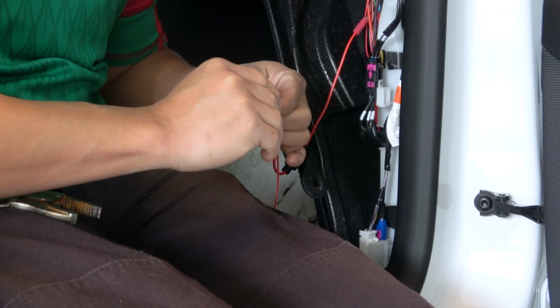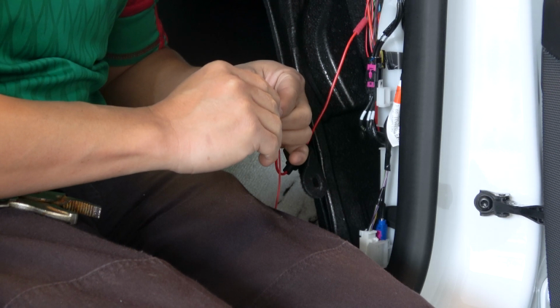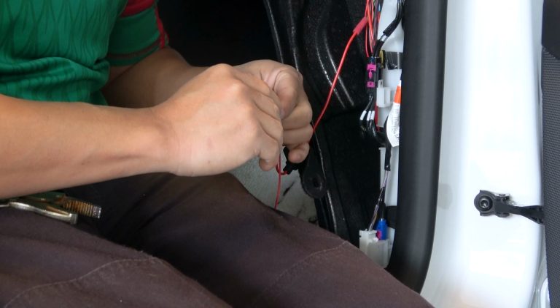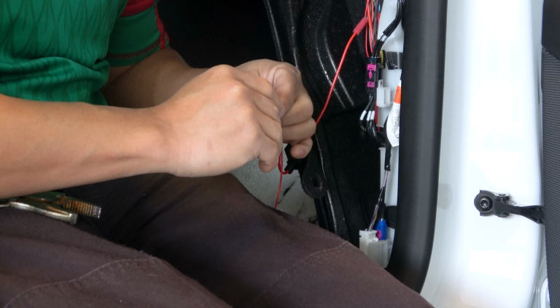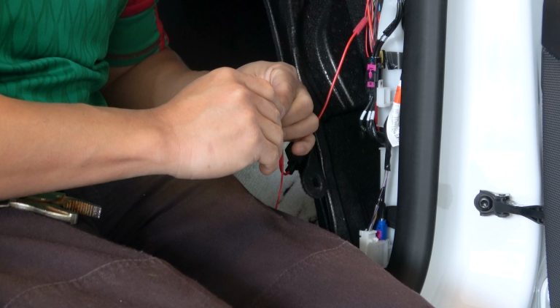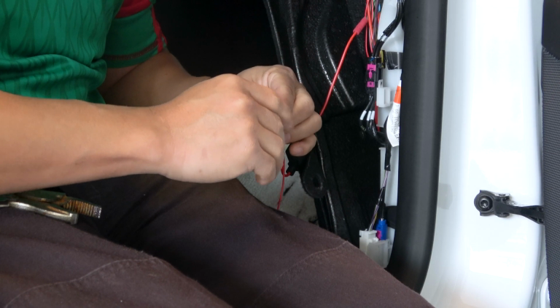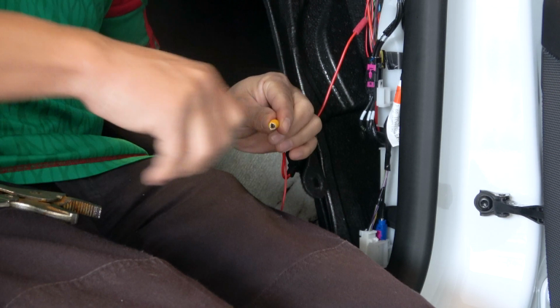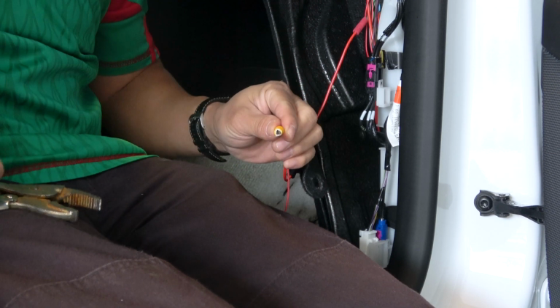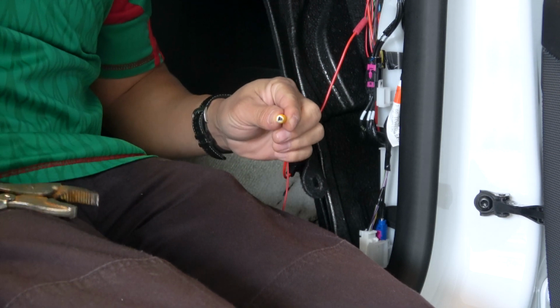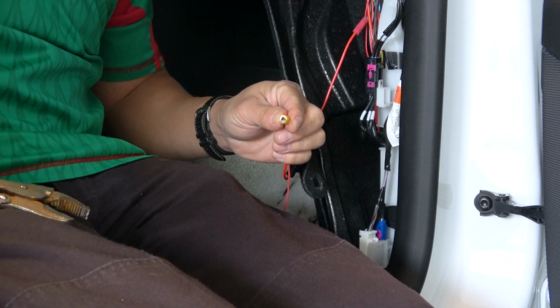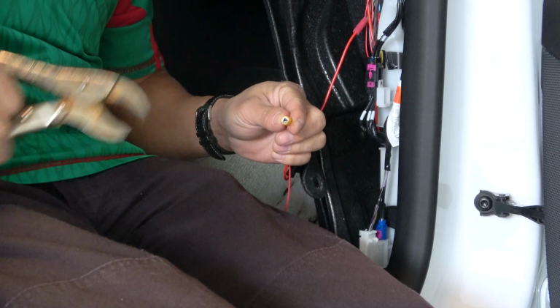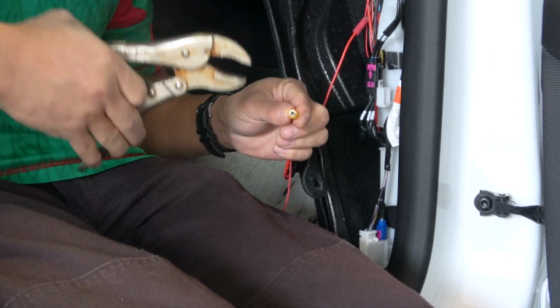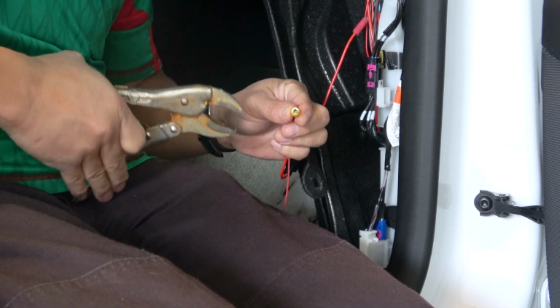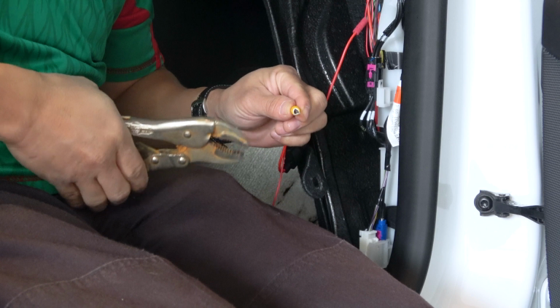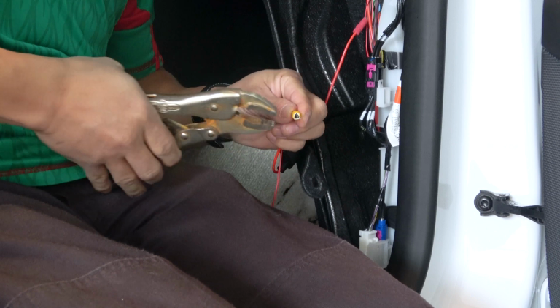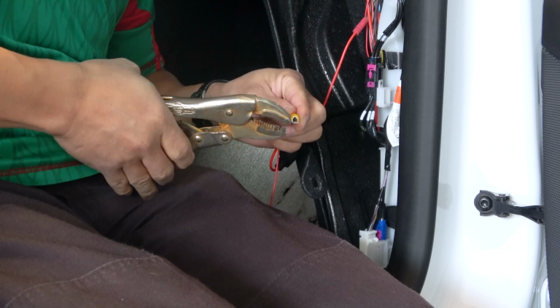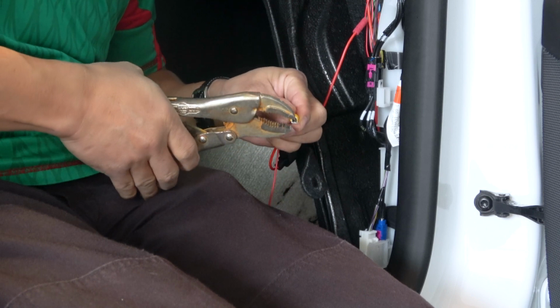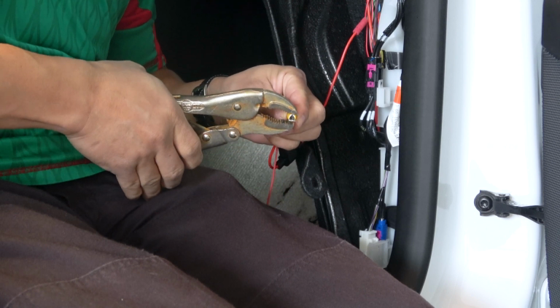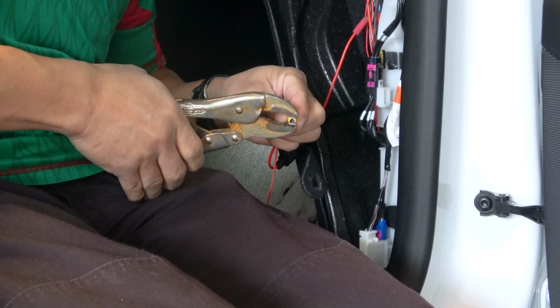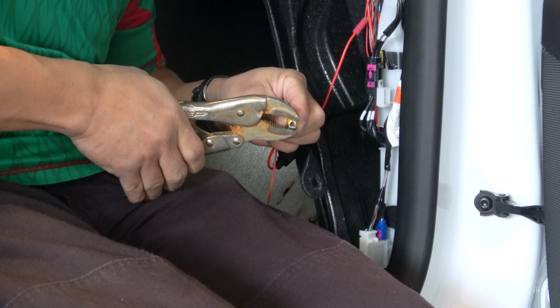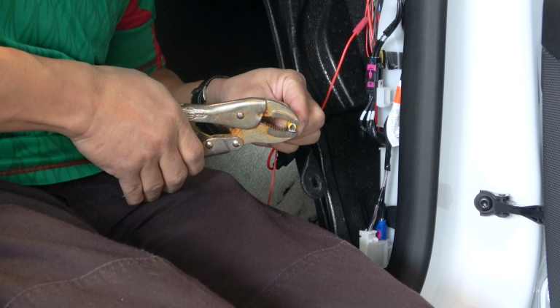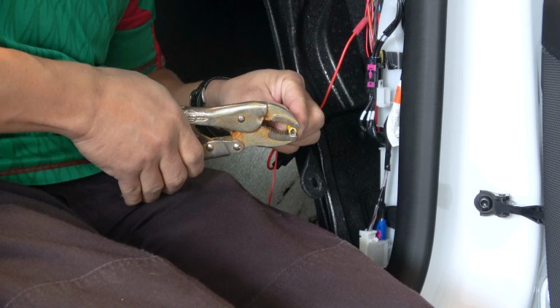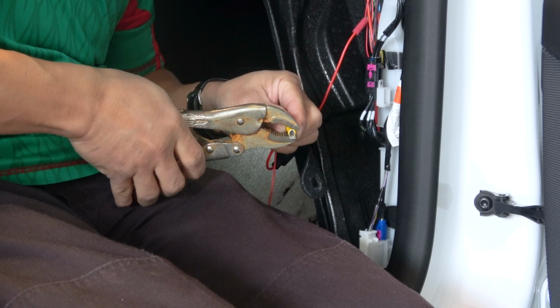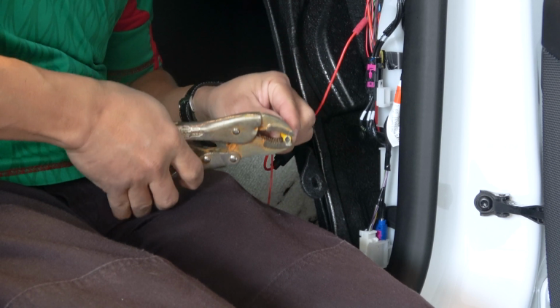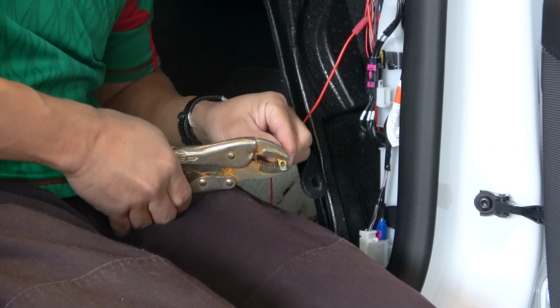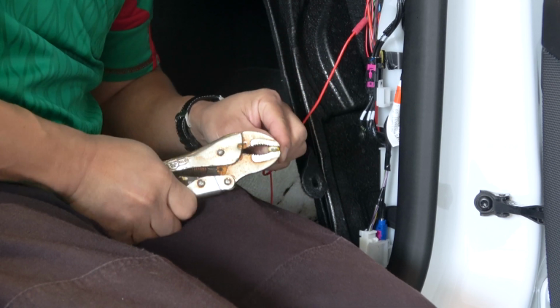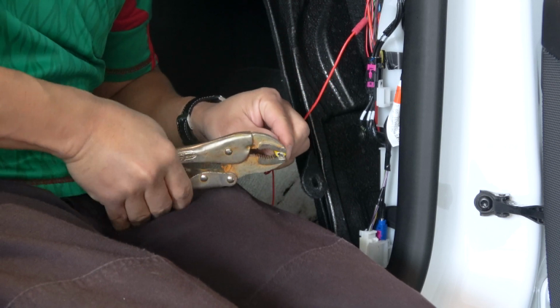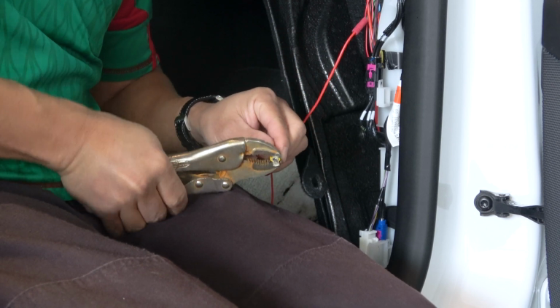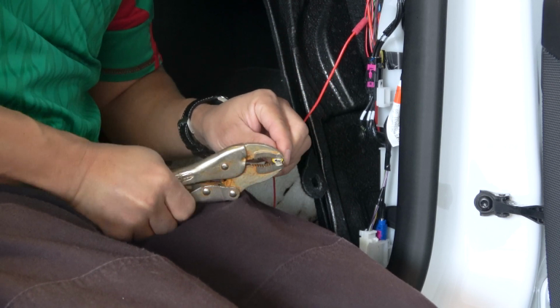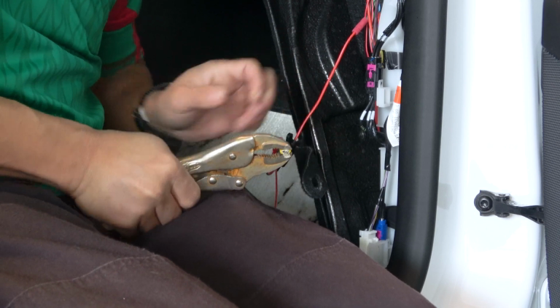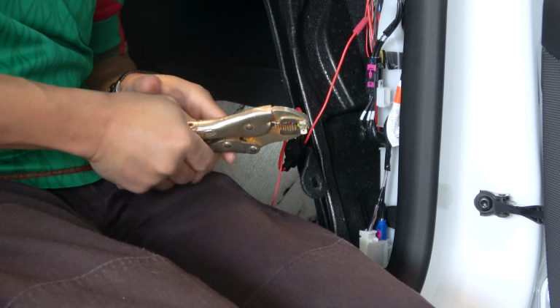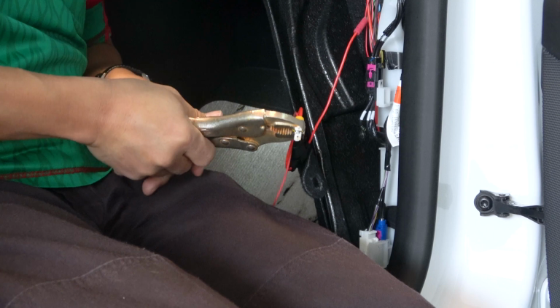Now you don't have to do this, but when I tap into wires, I put it into a spade so it's easier to change out different accessories without cutting wires again.